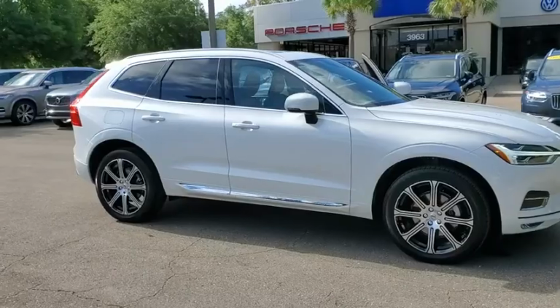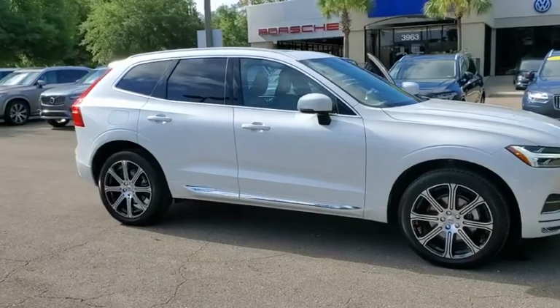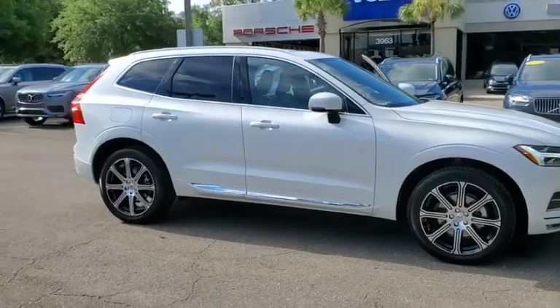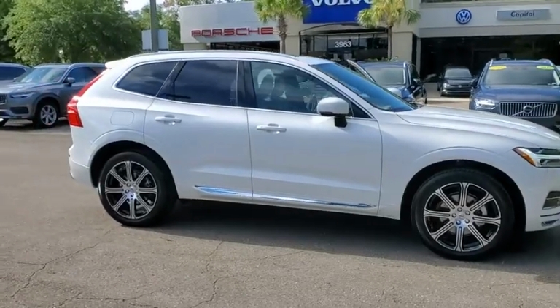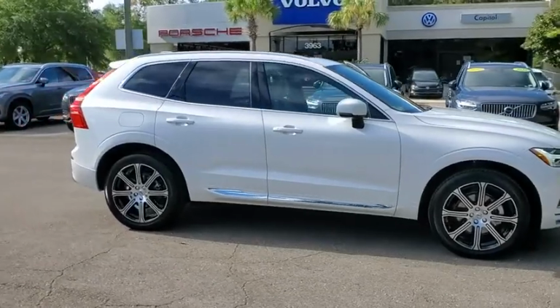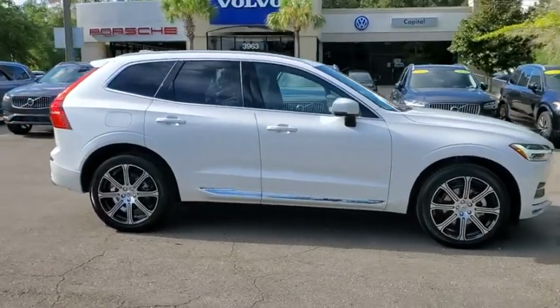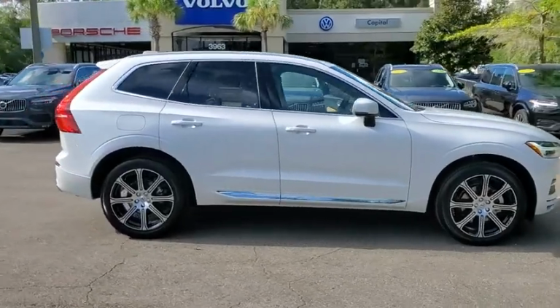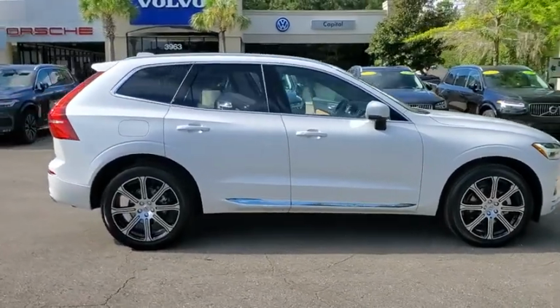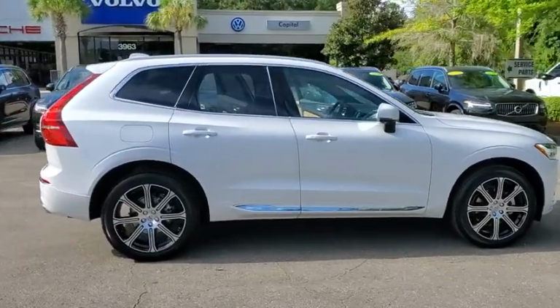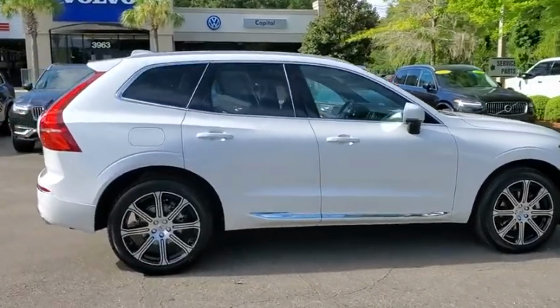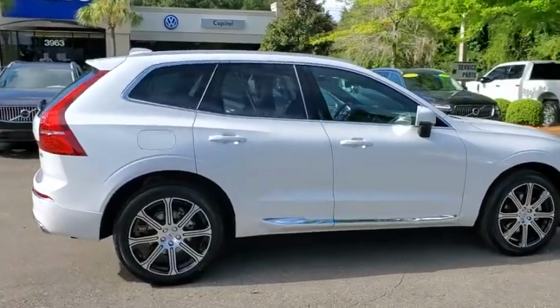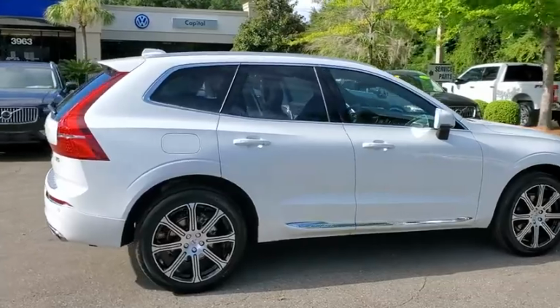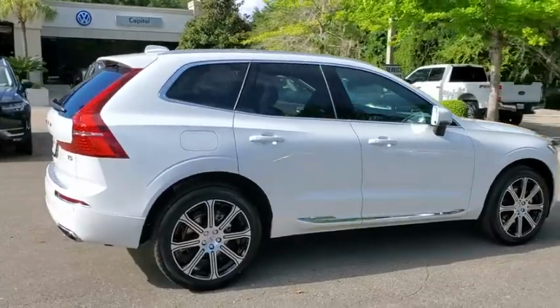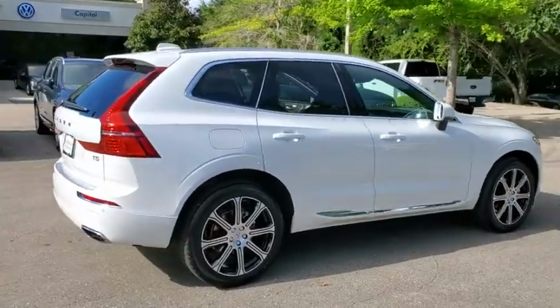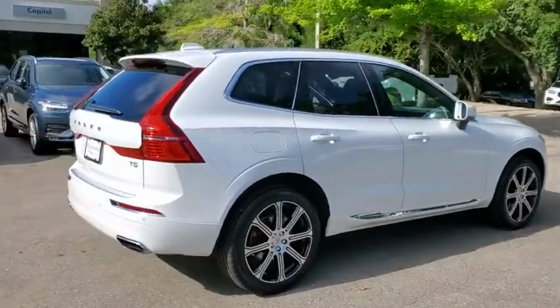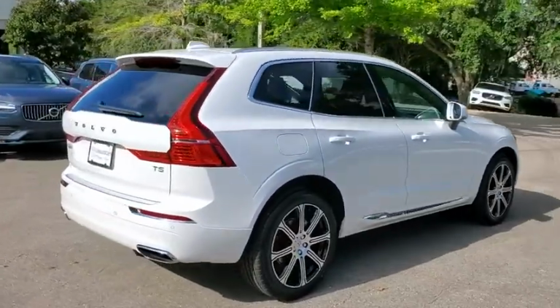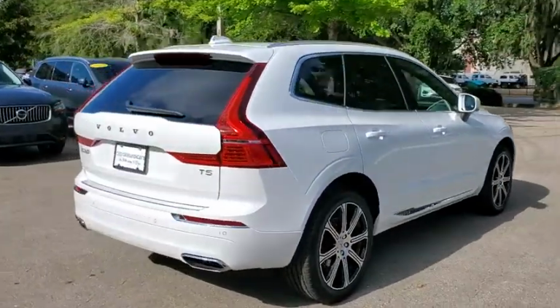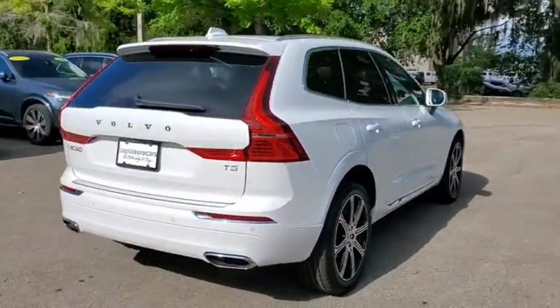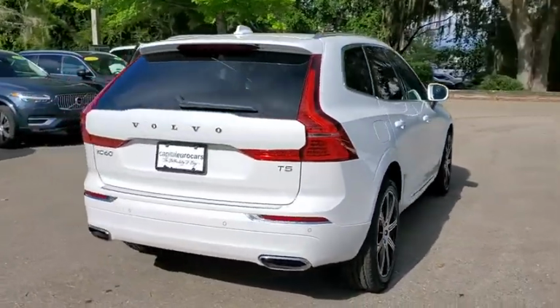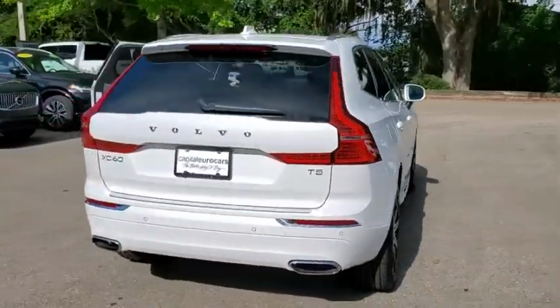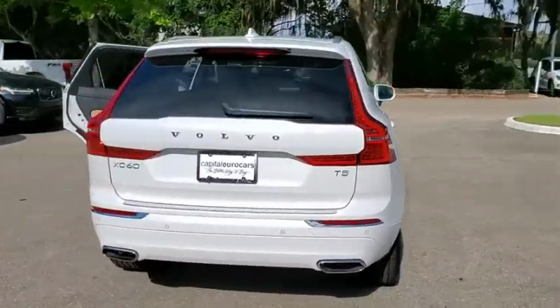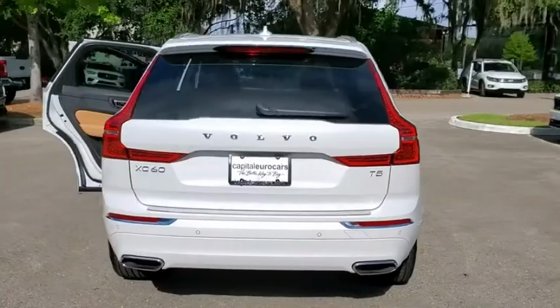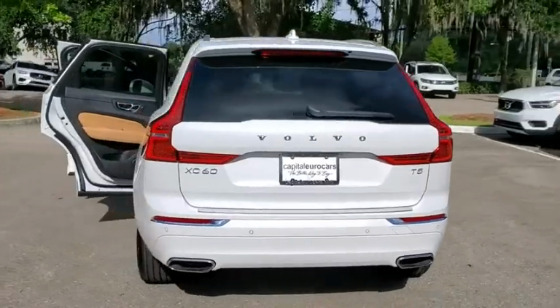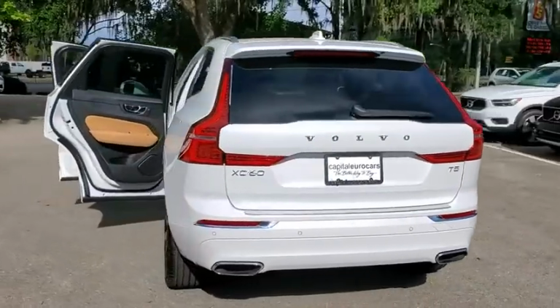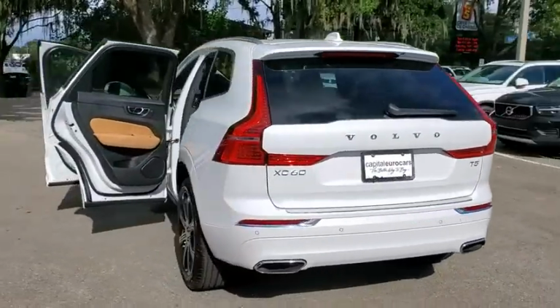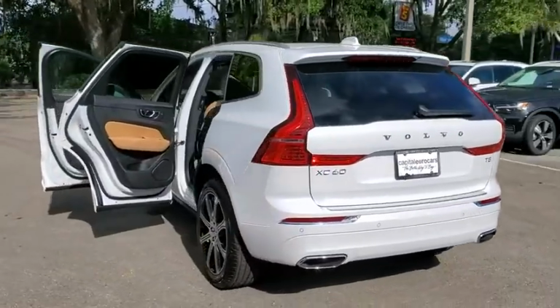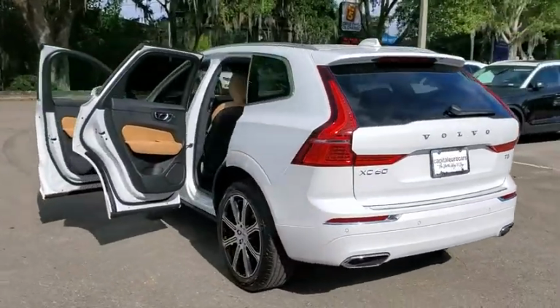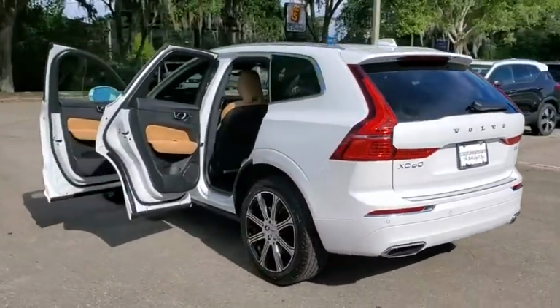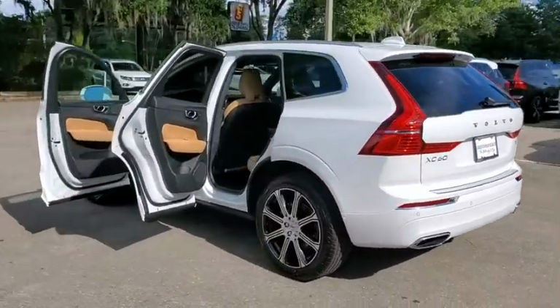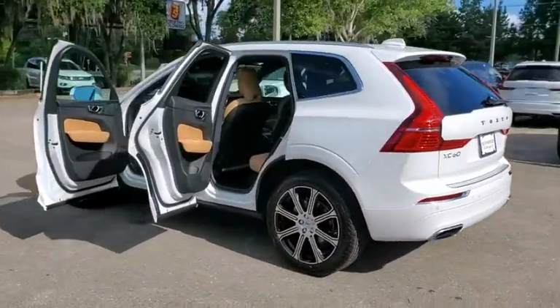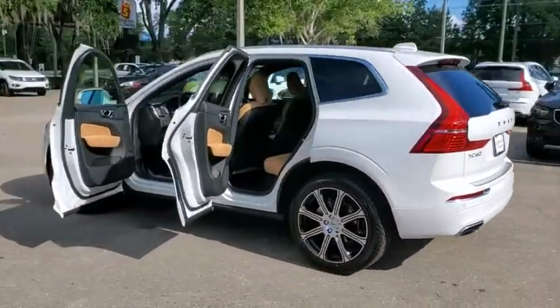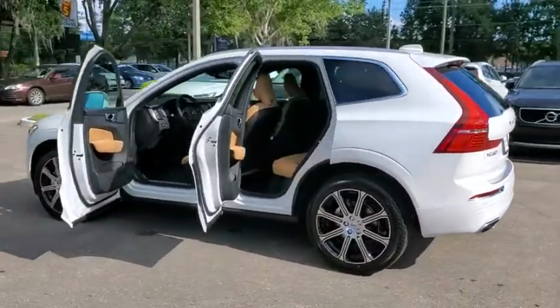Looking for the right vehicle? Check out the 2021 Volvo XC60. From sidewalks to pathways in the blink of an eye, the XC60 was named a Consumer's Digest Best Buy in the Cars, Pickups, Minivans, SUVs, and Hybrids category.